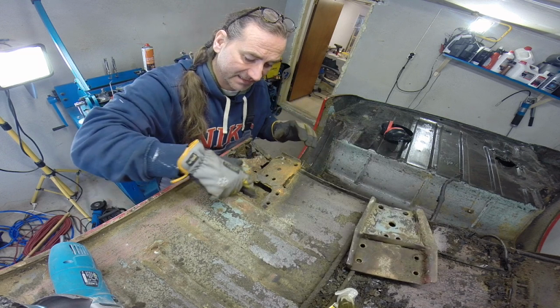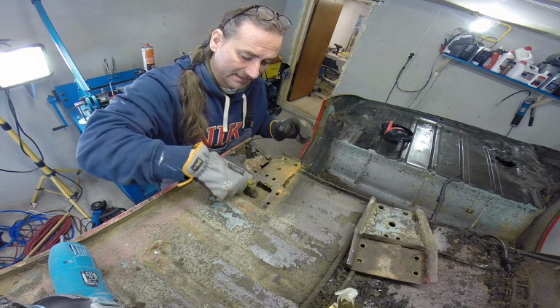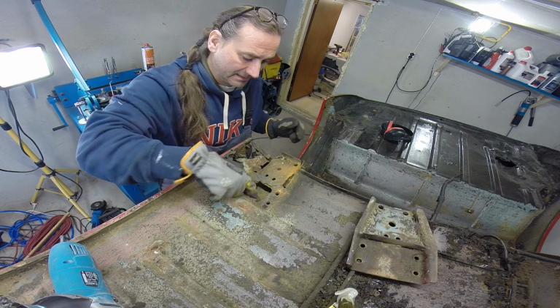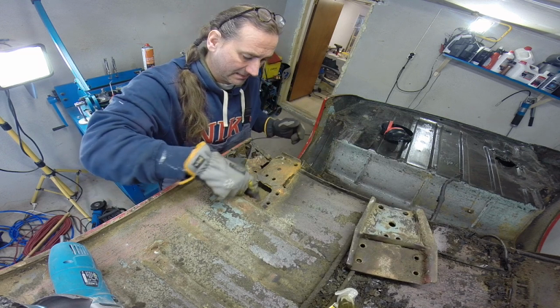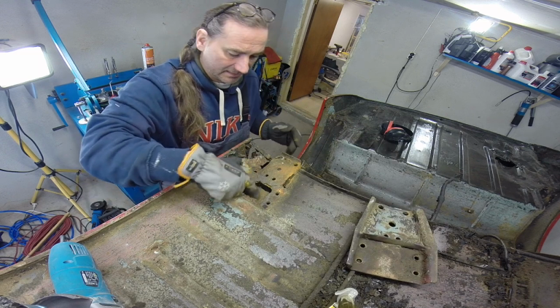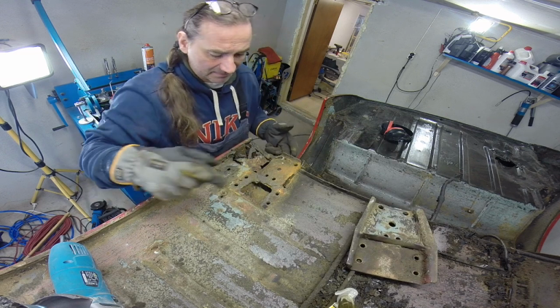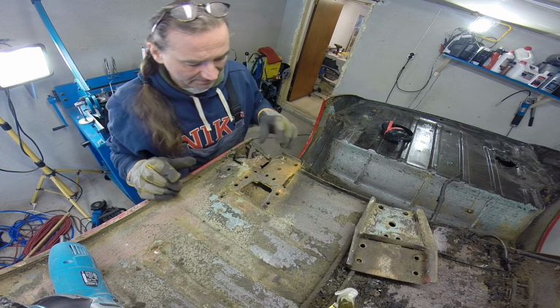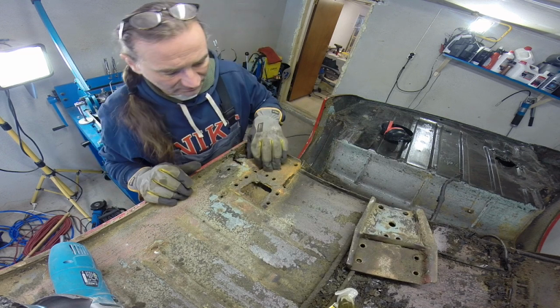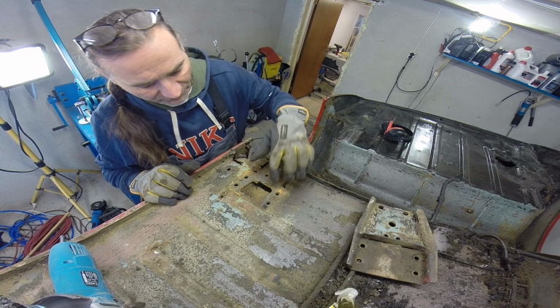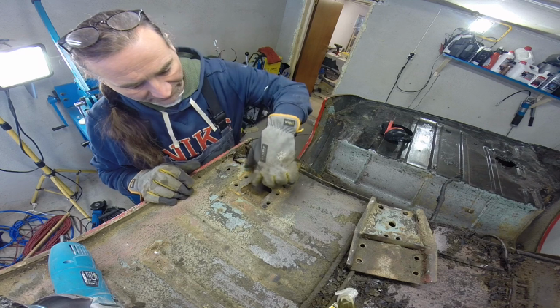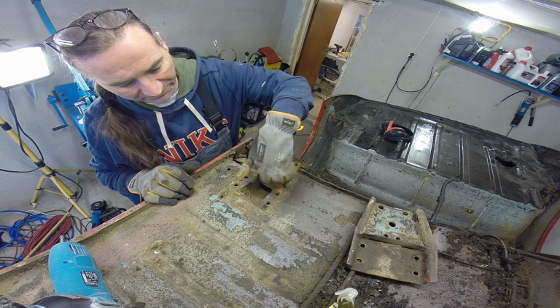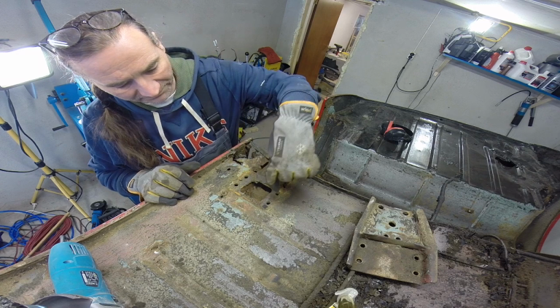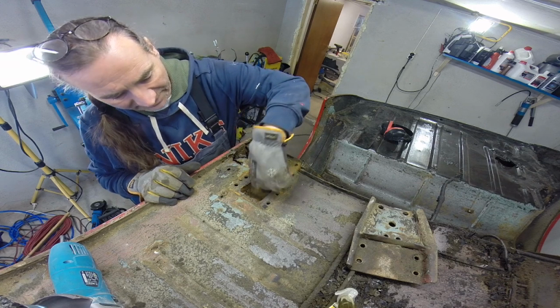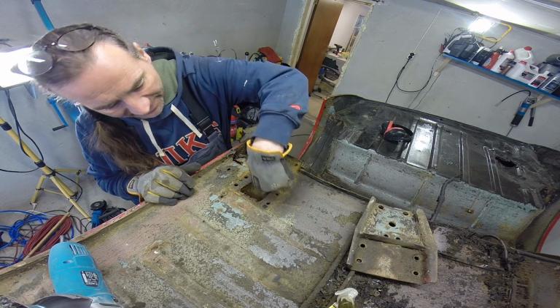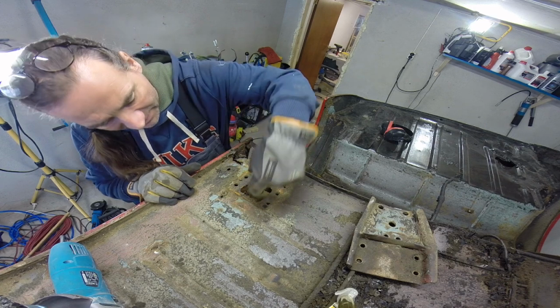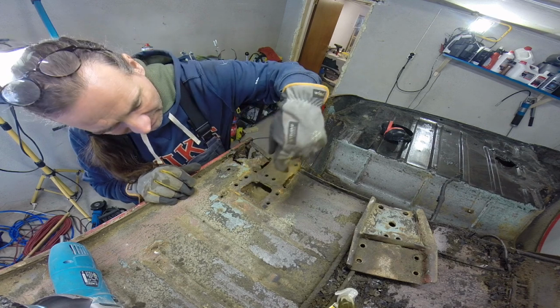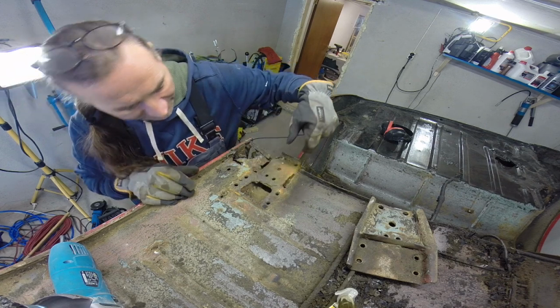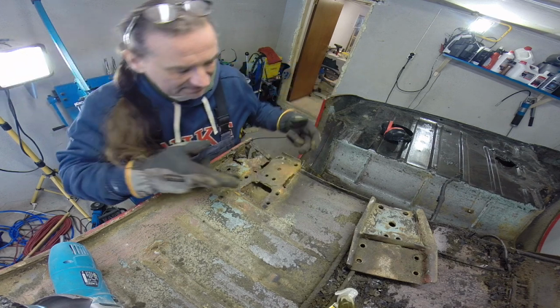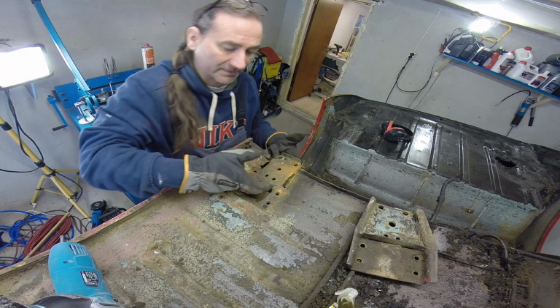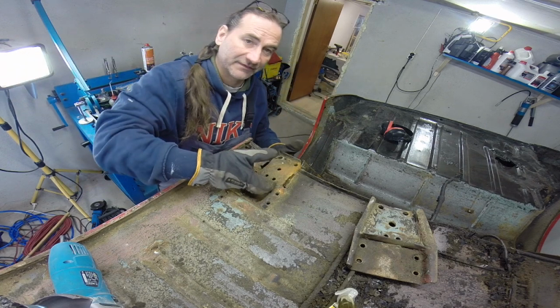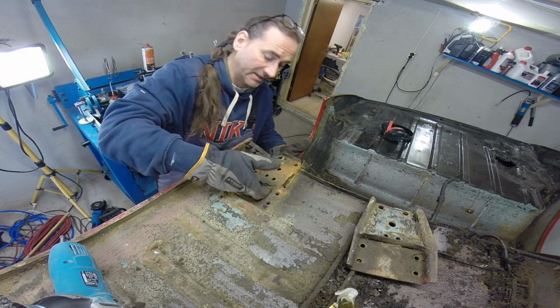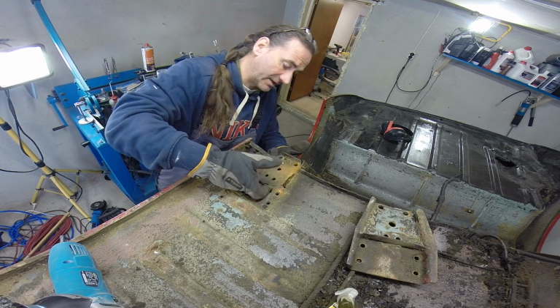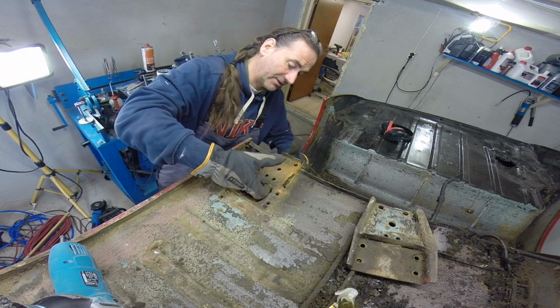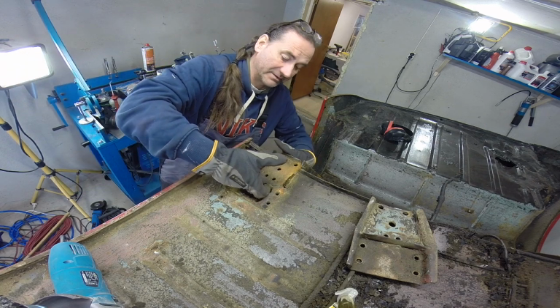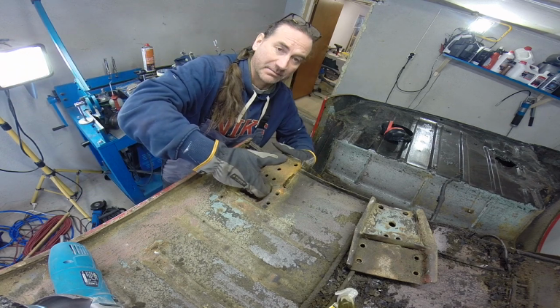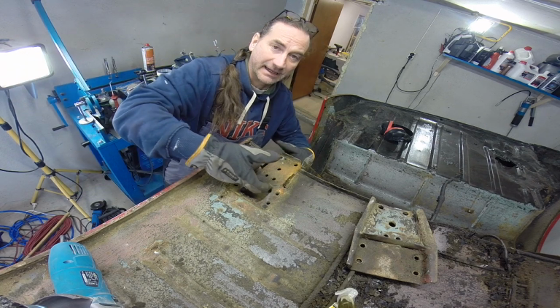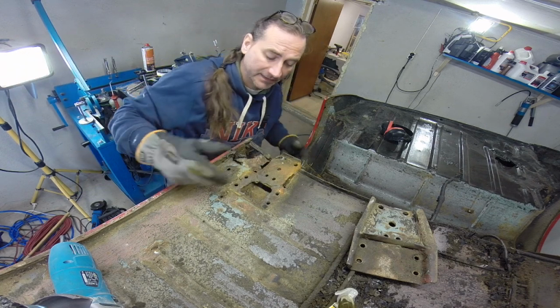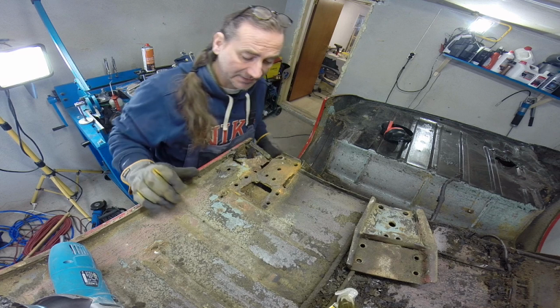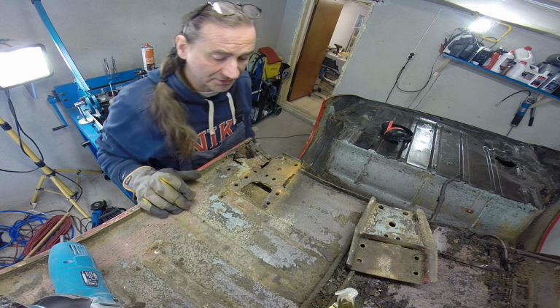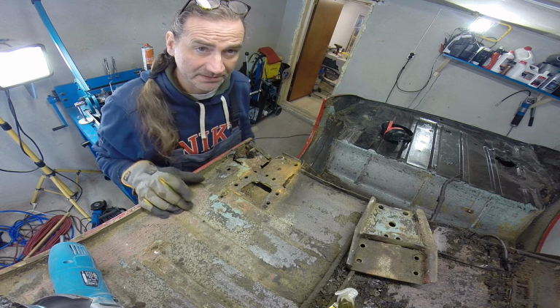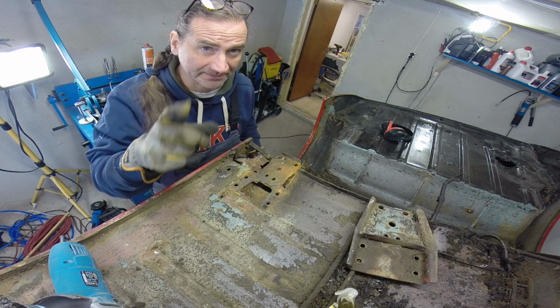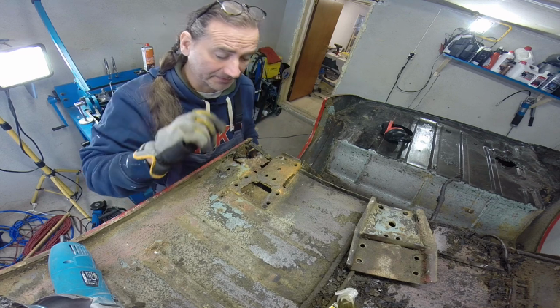As you can see, it's all rotten in there and I can stick my finger right the way through into the back, which you're not supposed to be able to do.